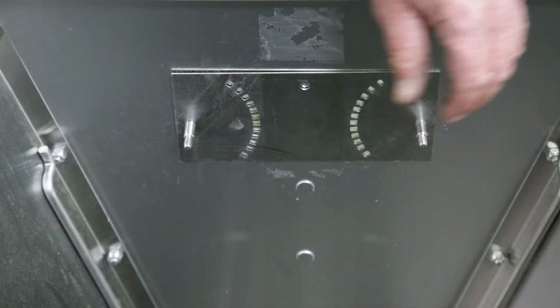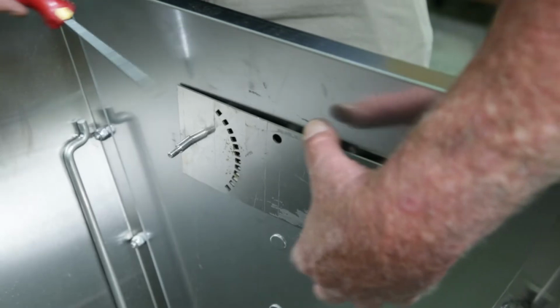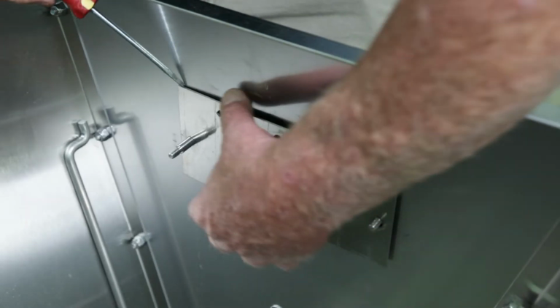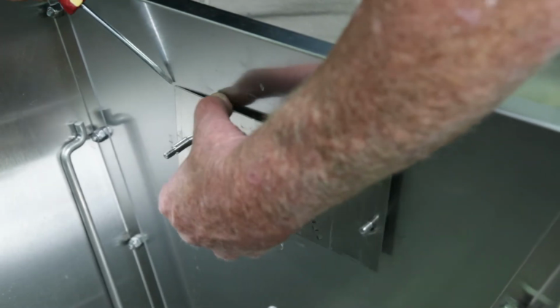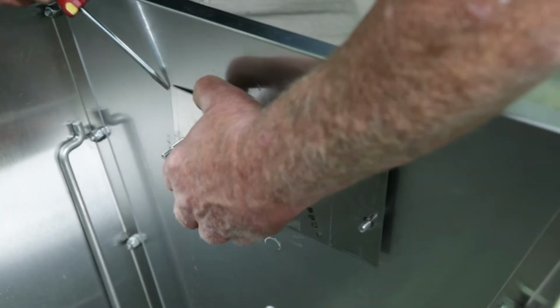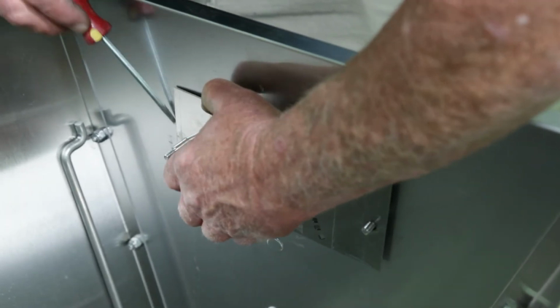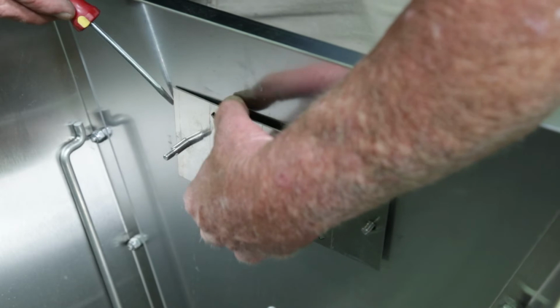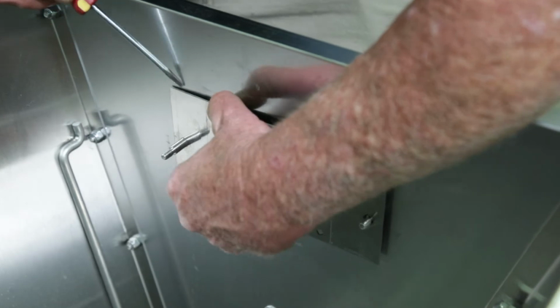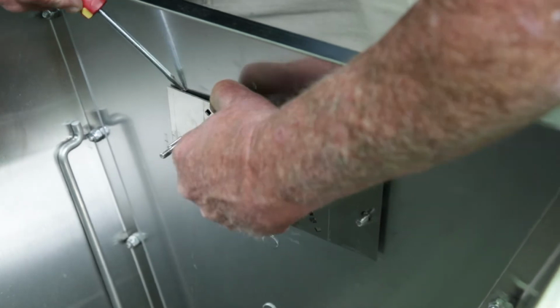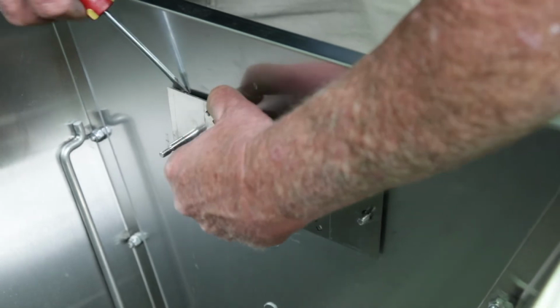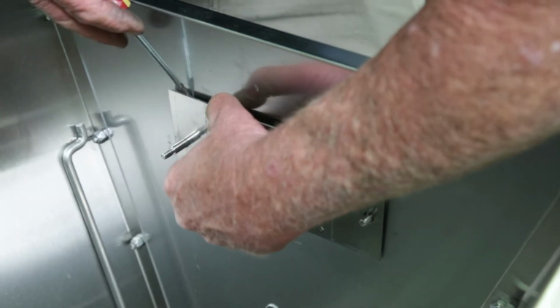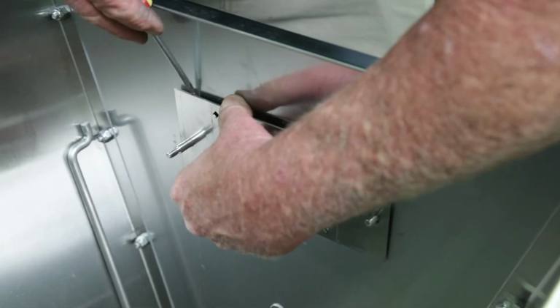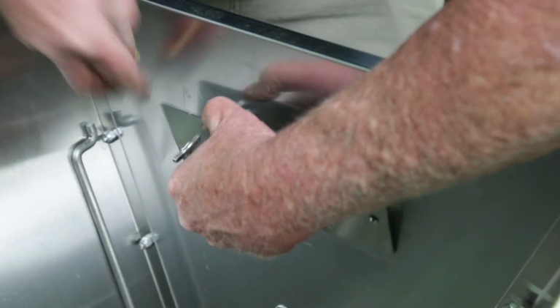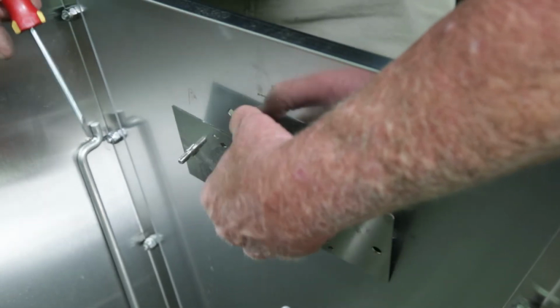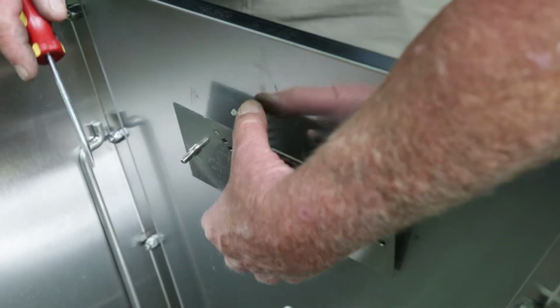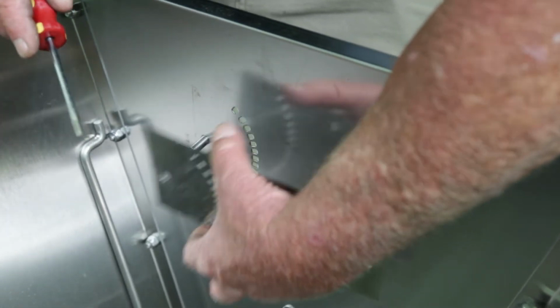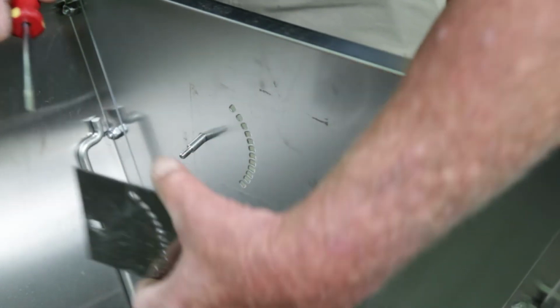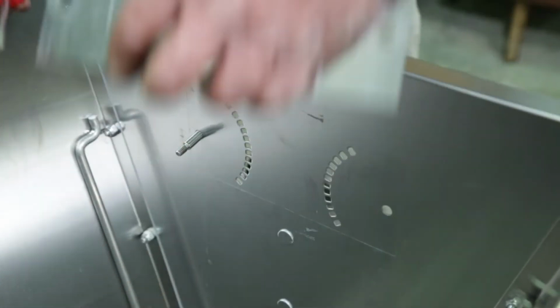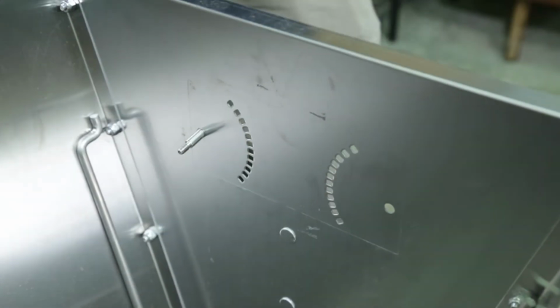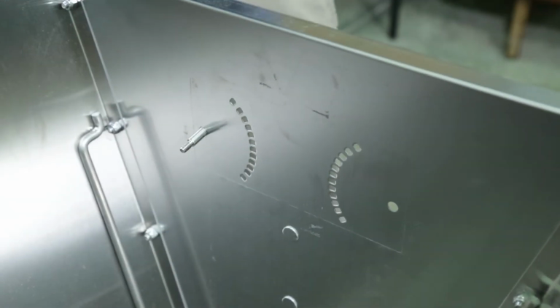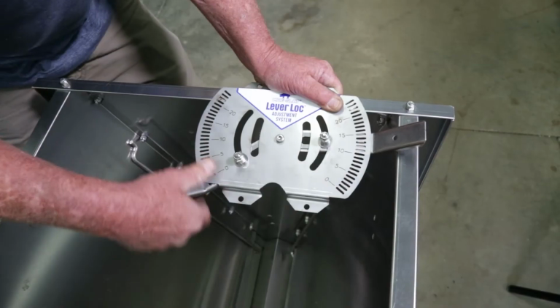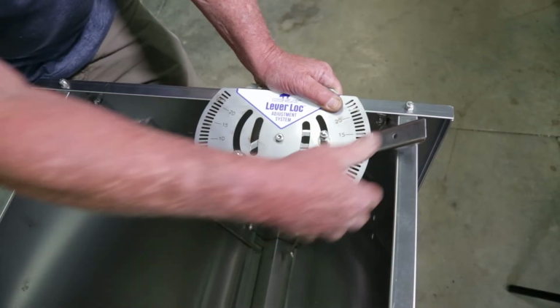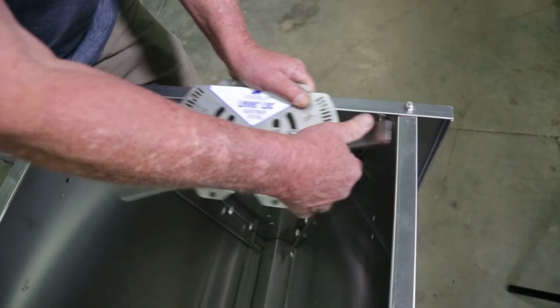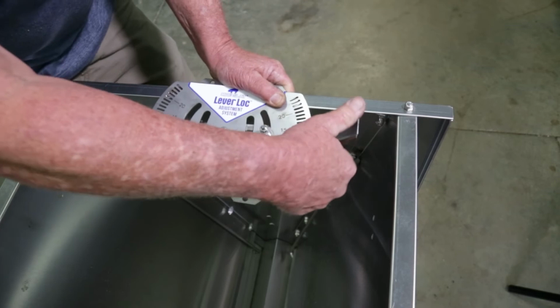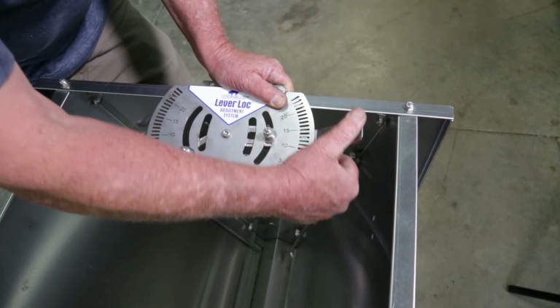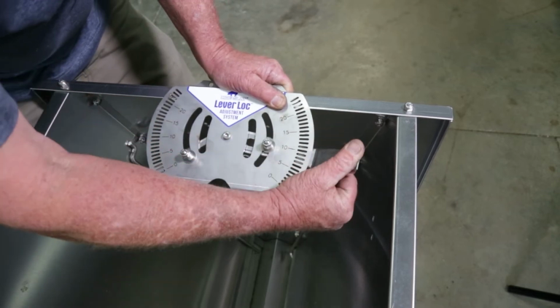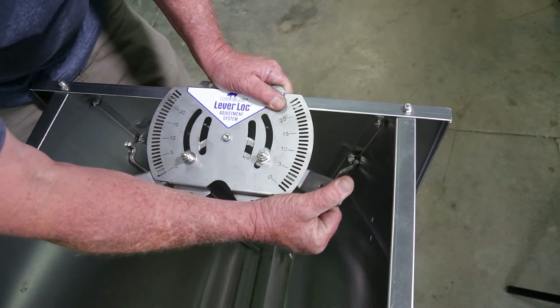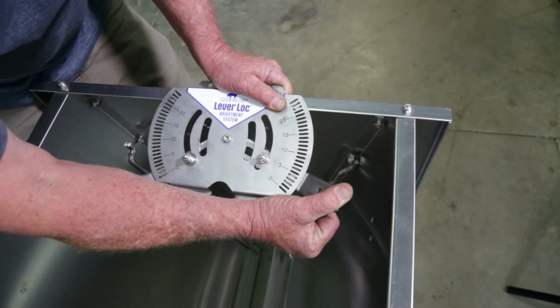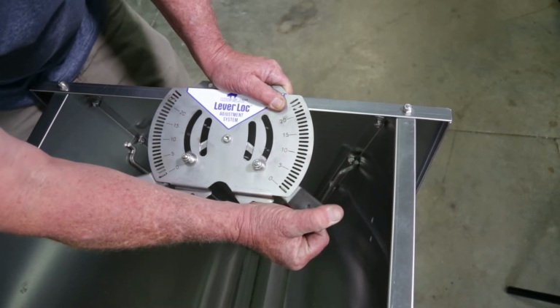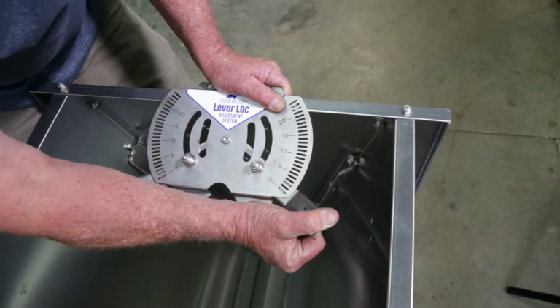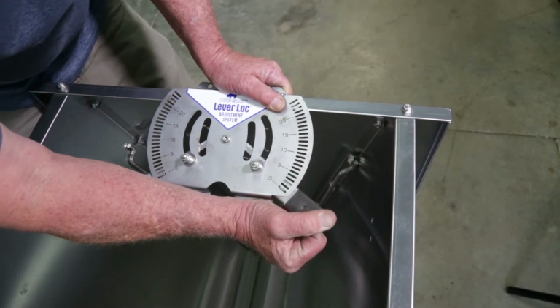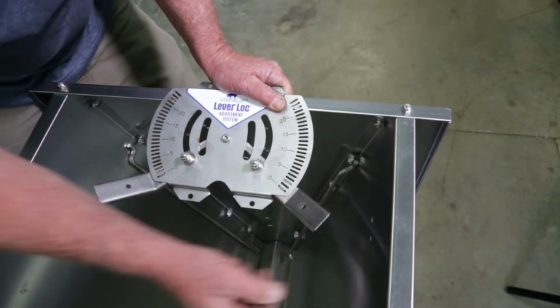Use a screwdriver or a flat edge tool to gently pry the old plate free from the feeder wall and remove the mounting bolts. Take the new lever lock adjustment plate and secure both levers into their lowest setting.